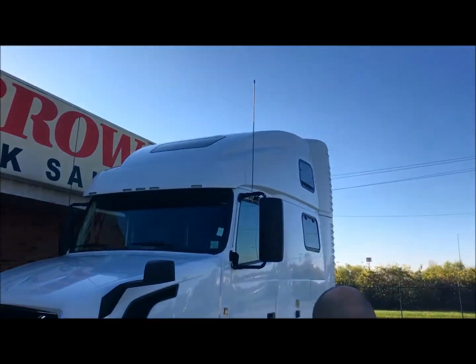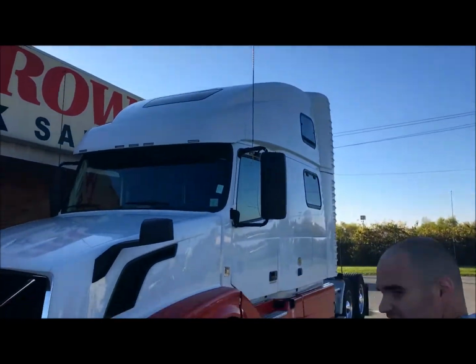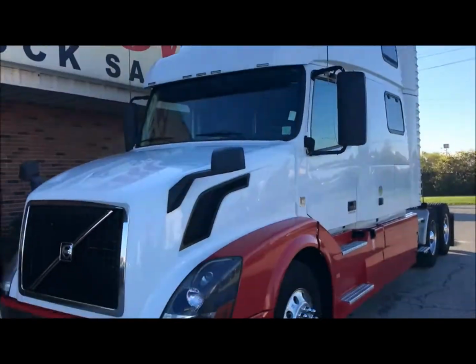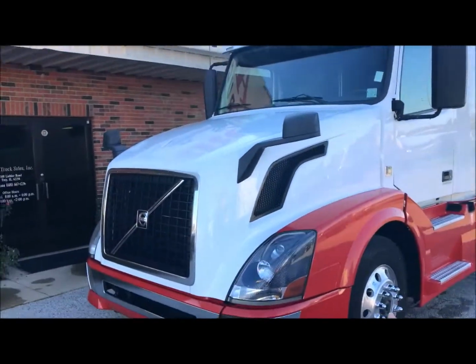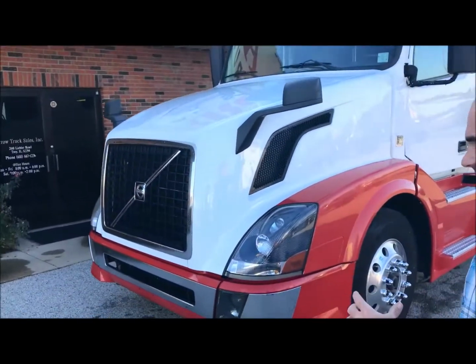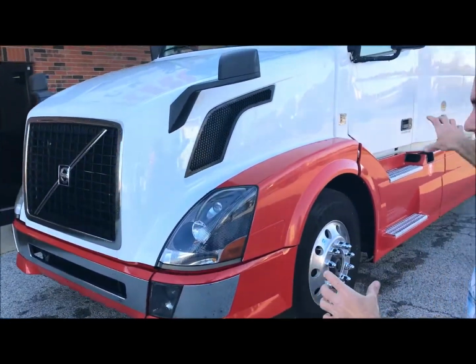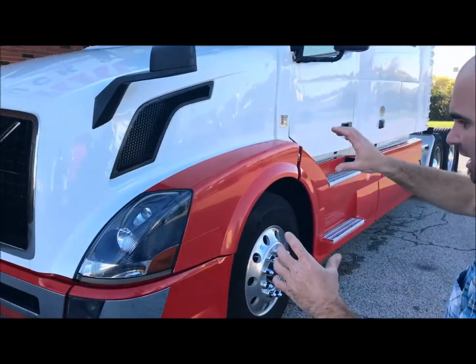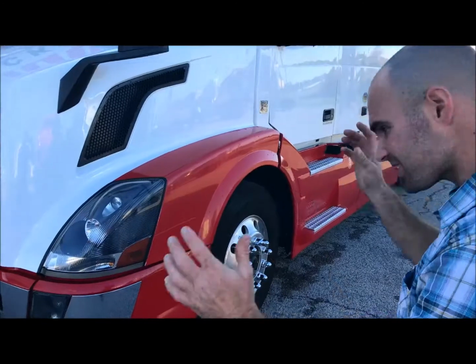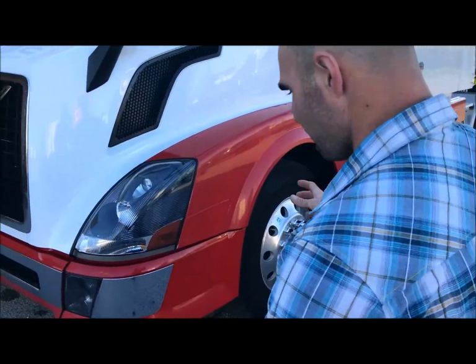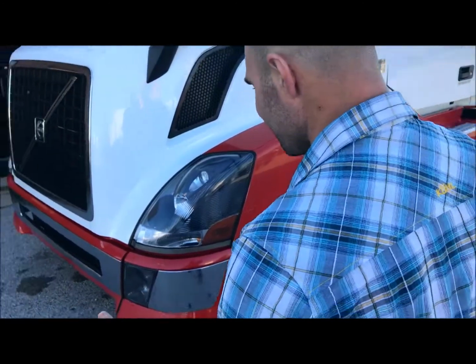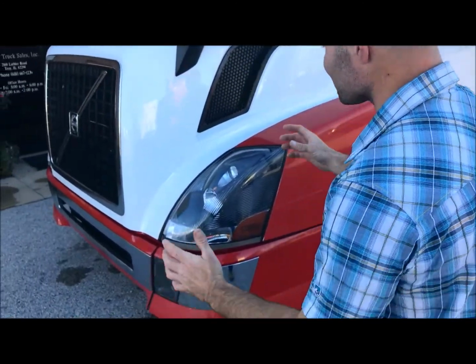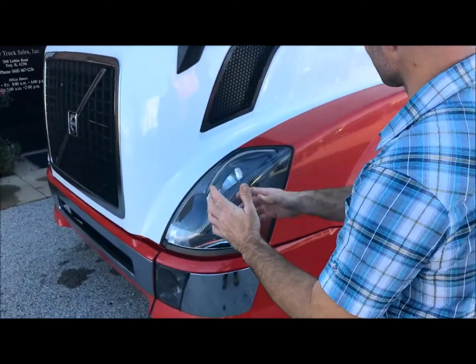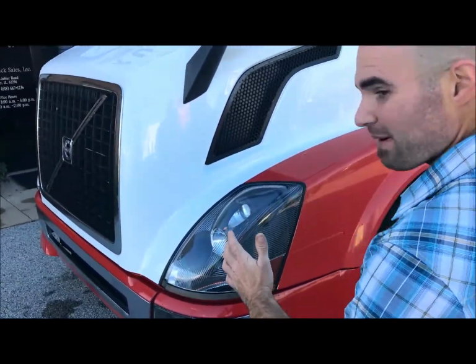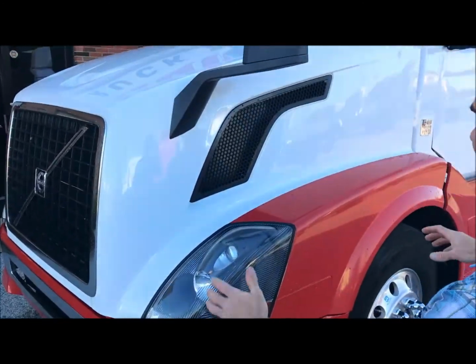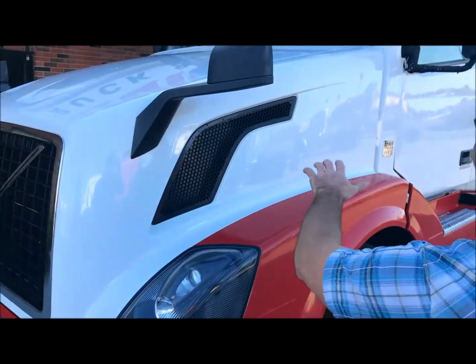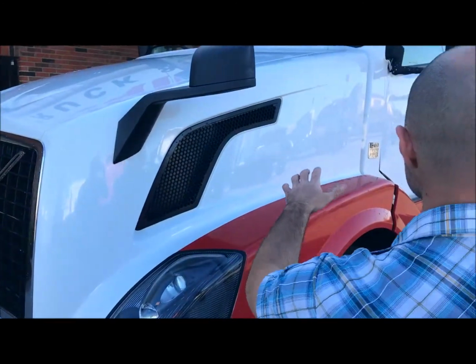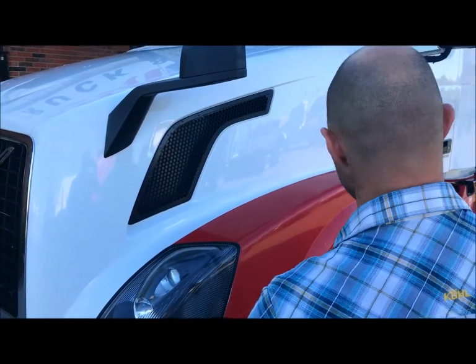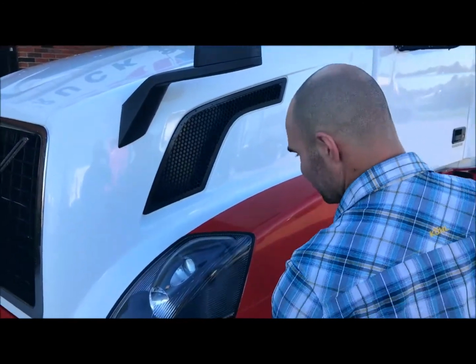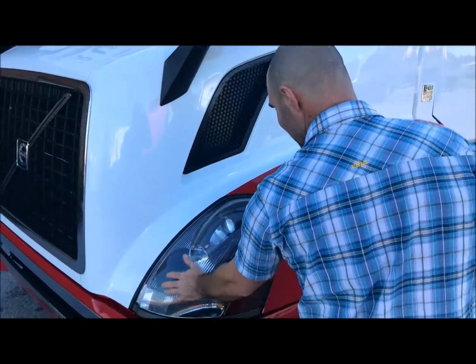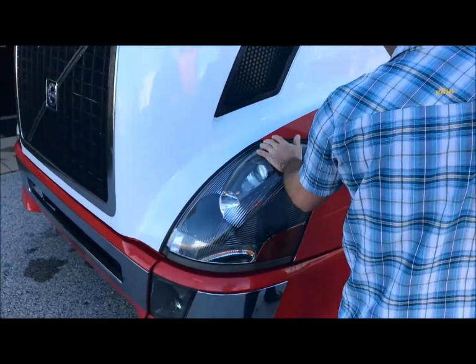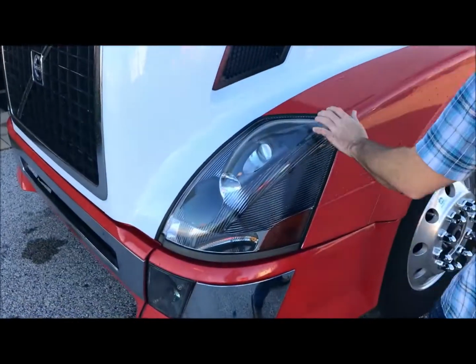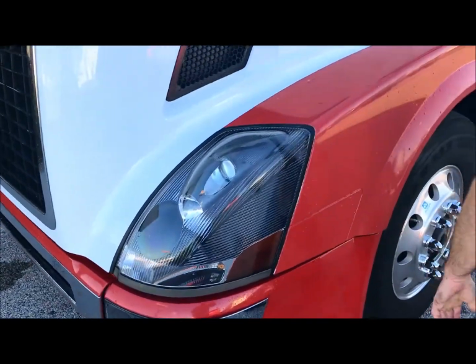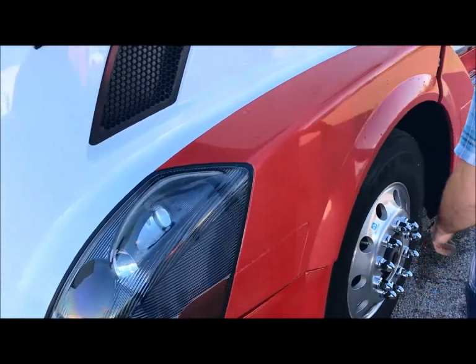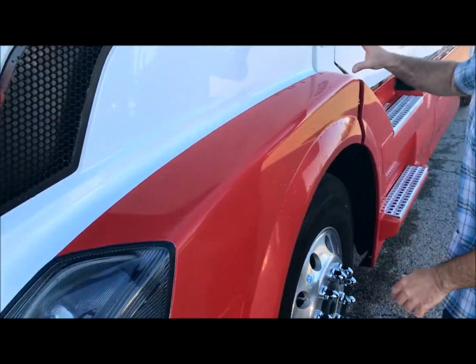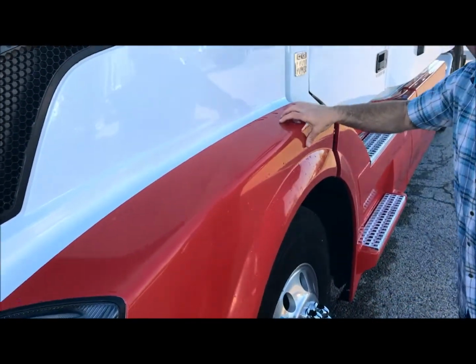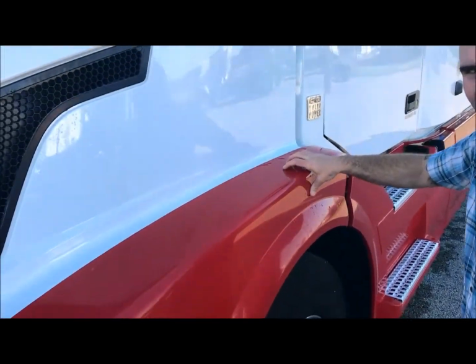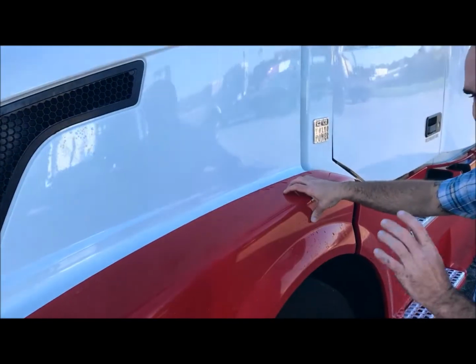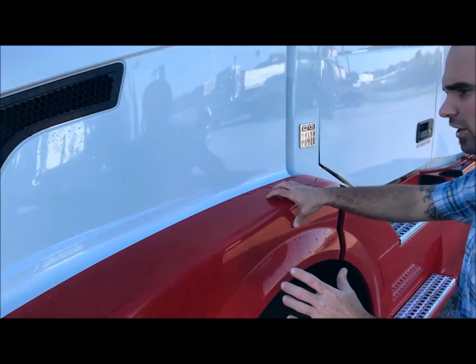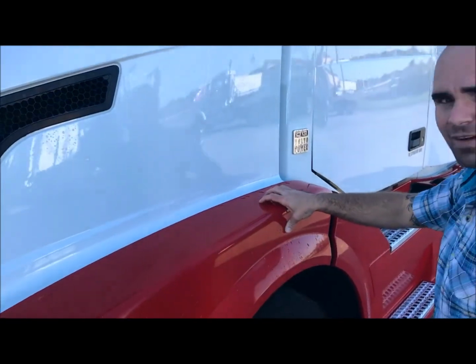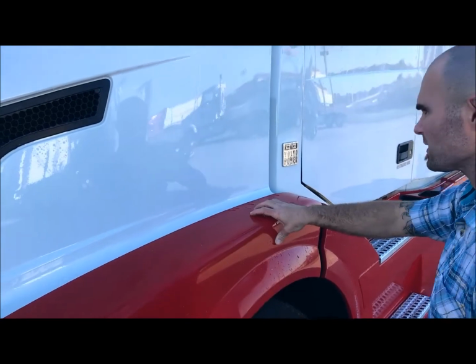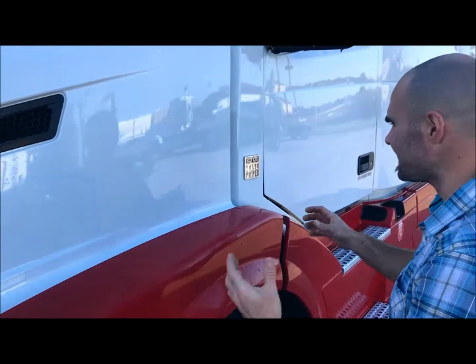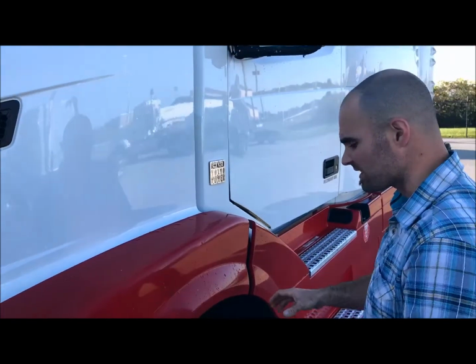This is a giant 77-inch sleeper. But let's start with first things first. From front to back, look at the aerodynamics of this truck — you've got your tear-shaped headlights. This truck is powered by a Volvo engine pushing 435 horse. This is a DE13.